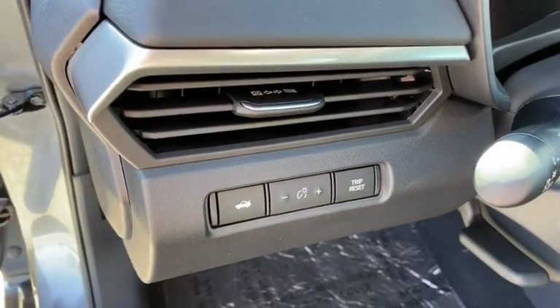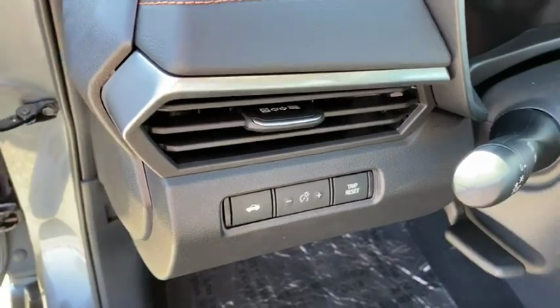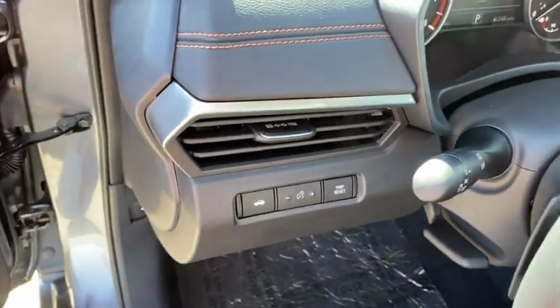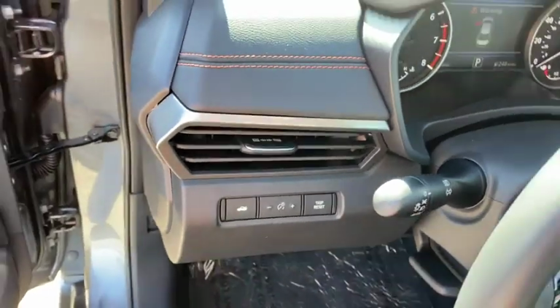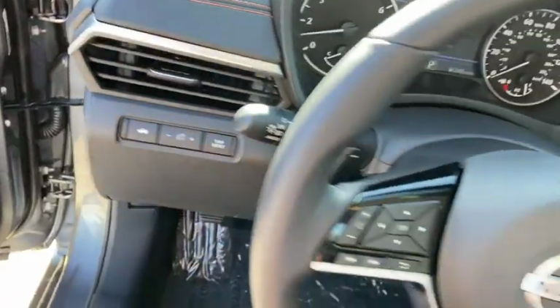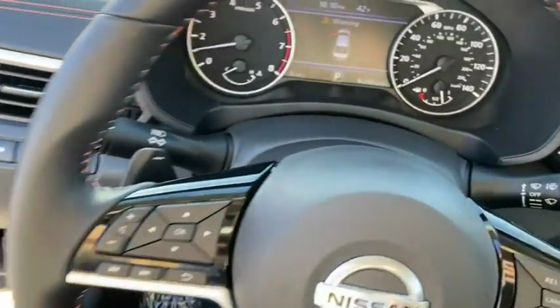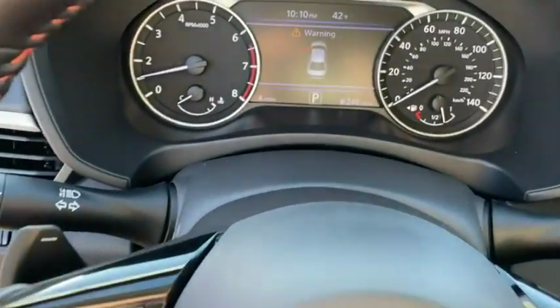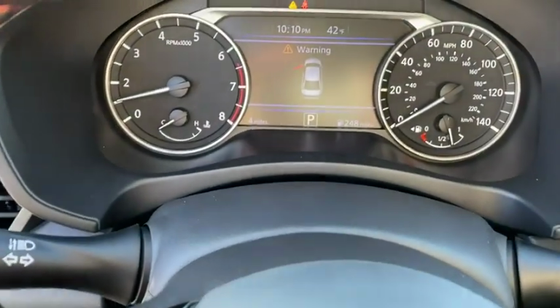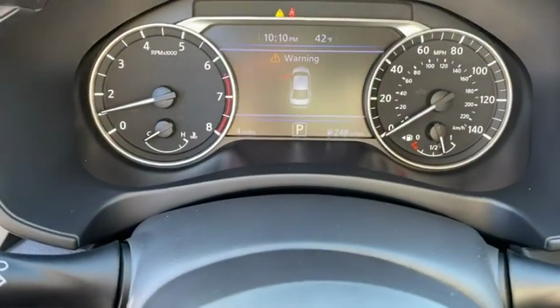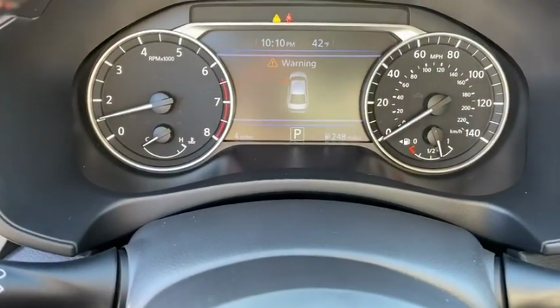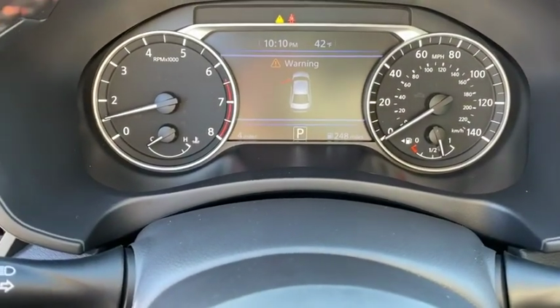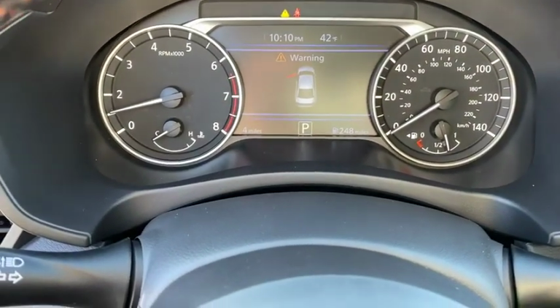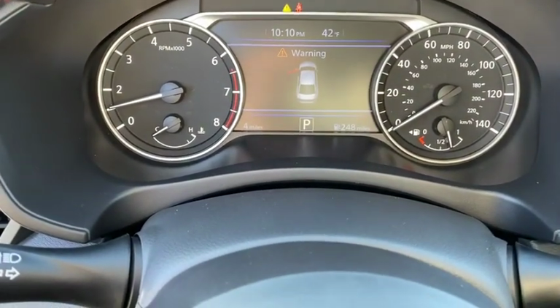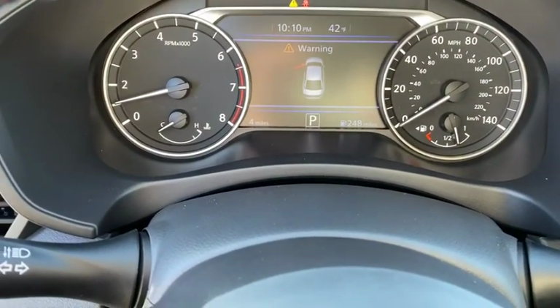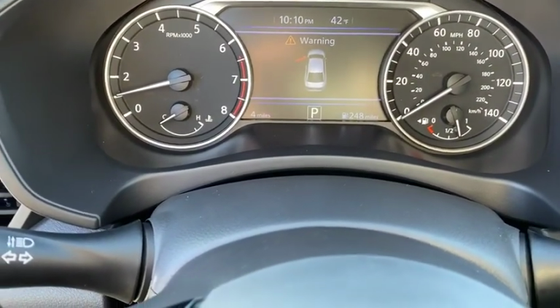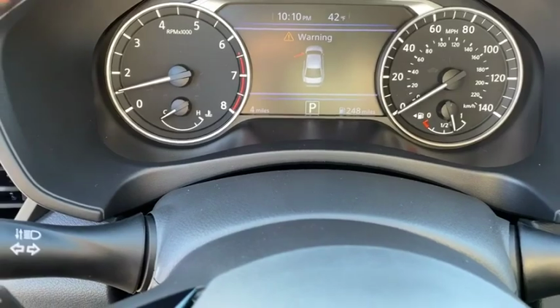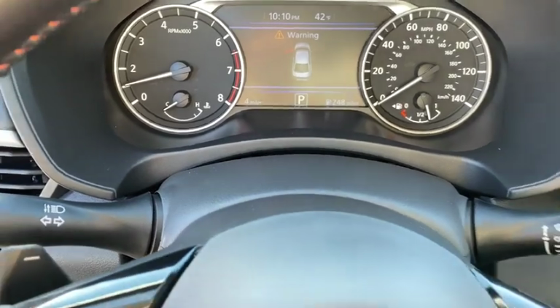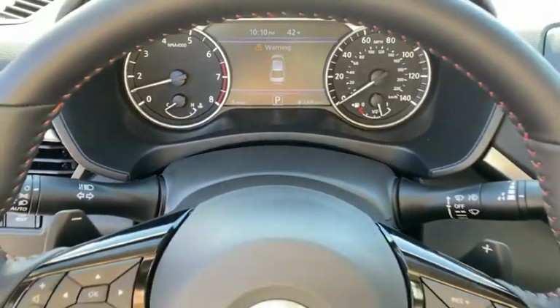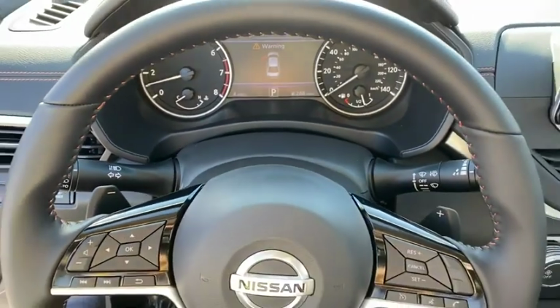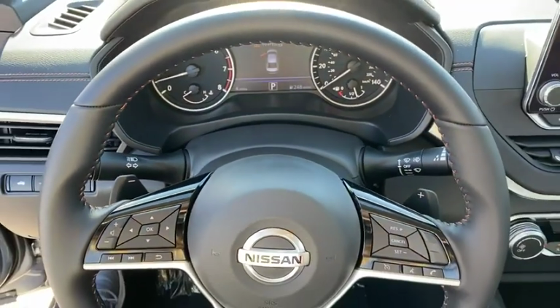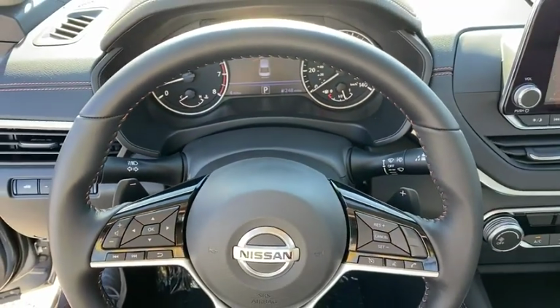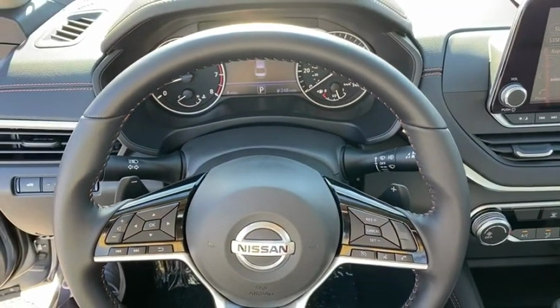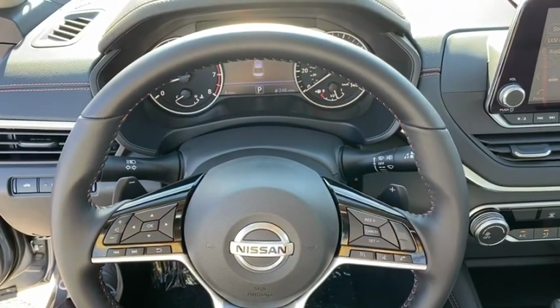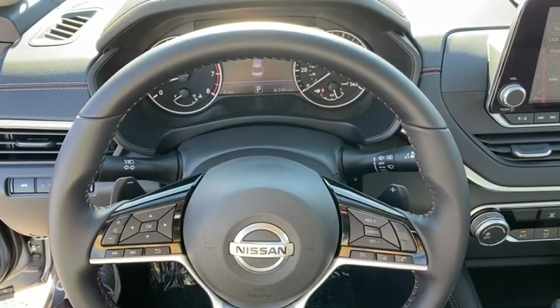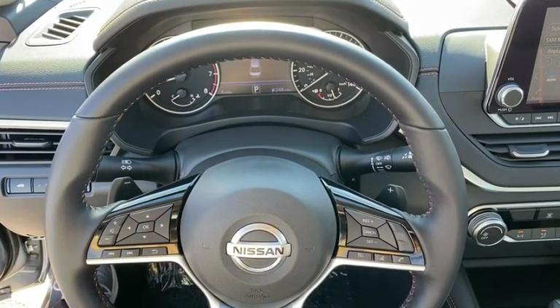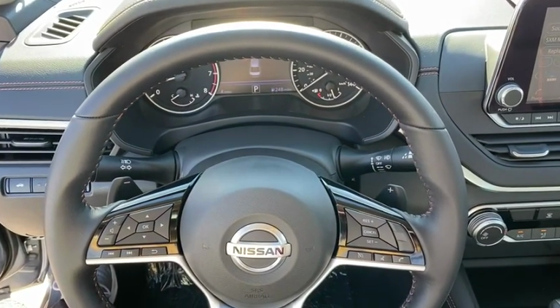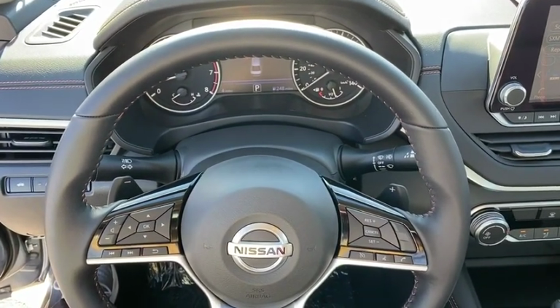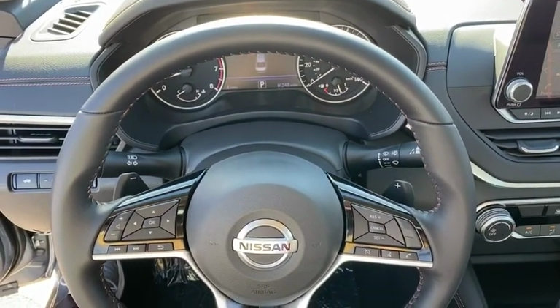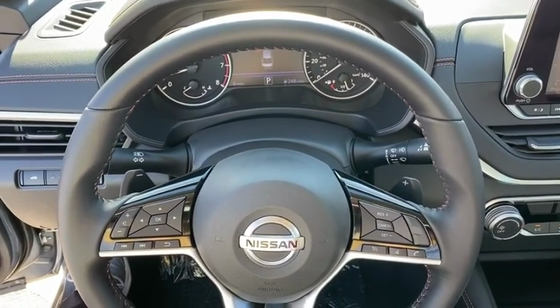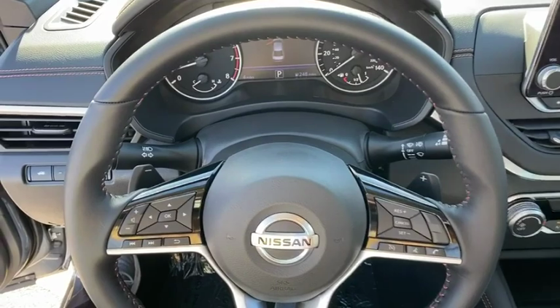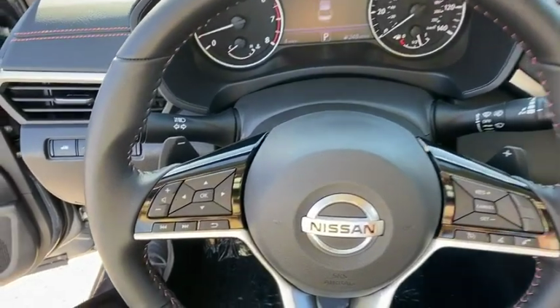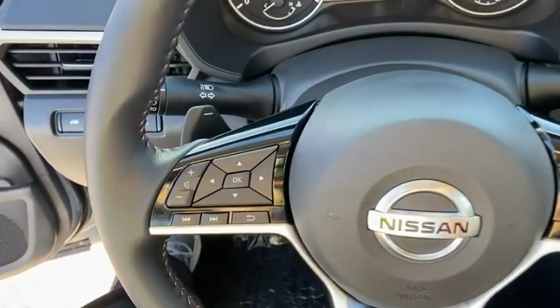Security system, trip computer, power windows, outside temperature gauge, remote keyless entry, day and night rear view mirror, tachometer, brake assist, panic alarm, overhead console.